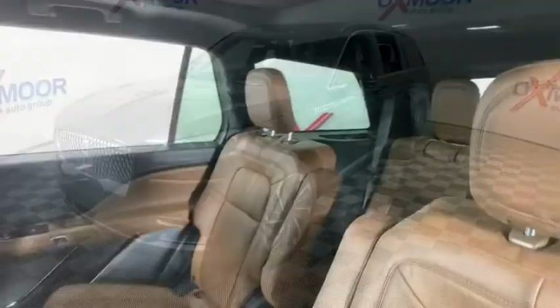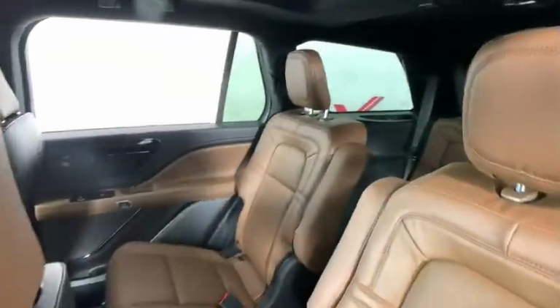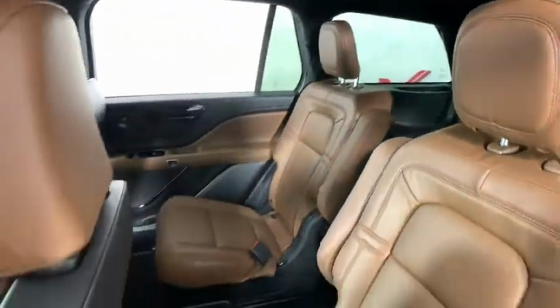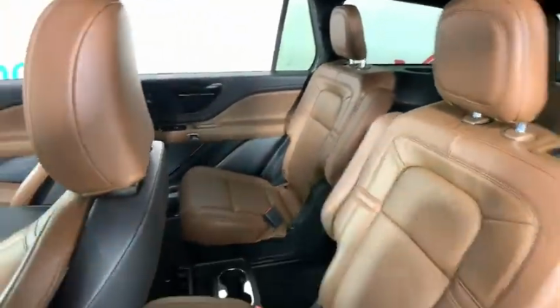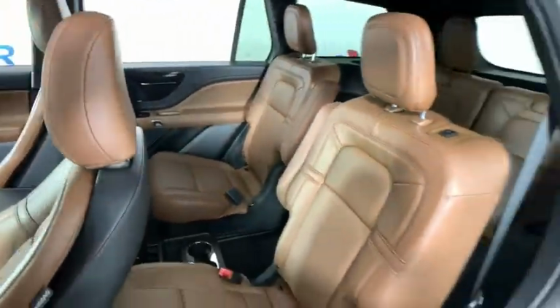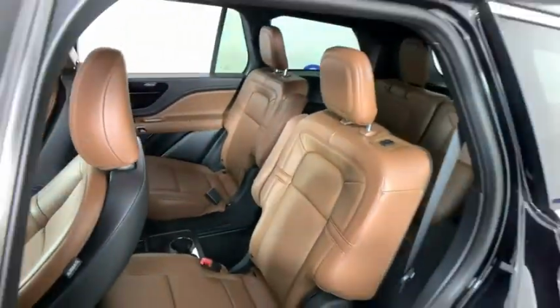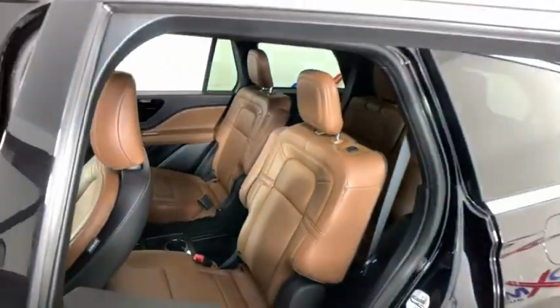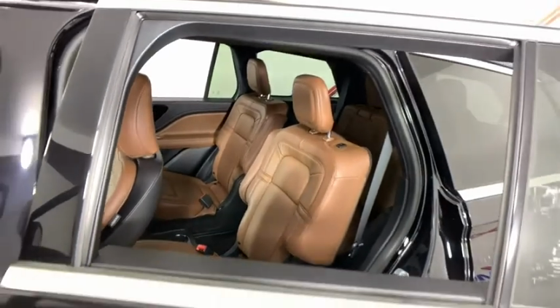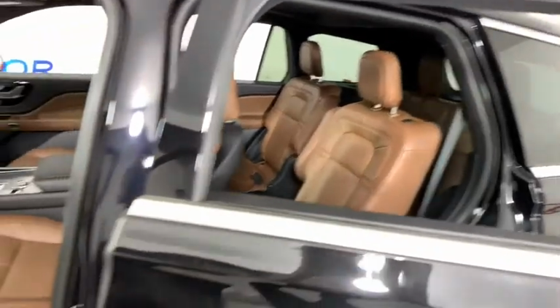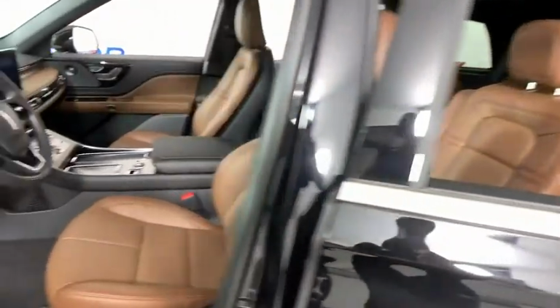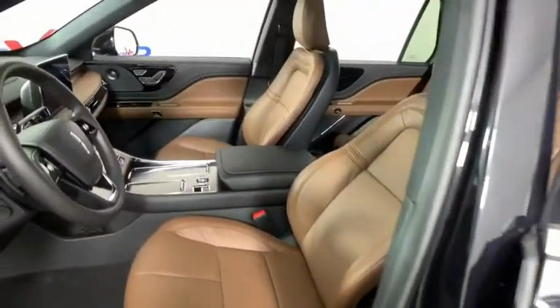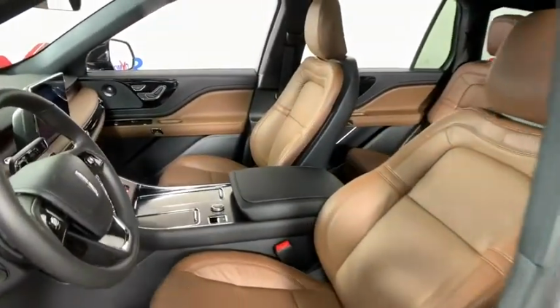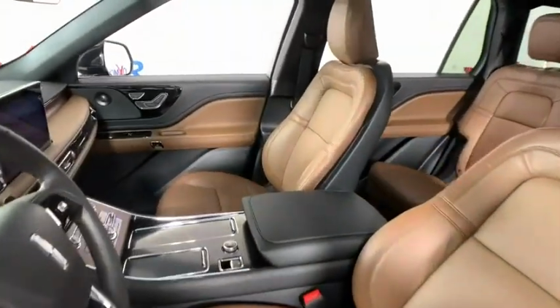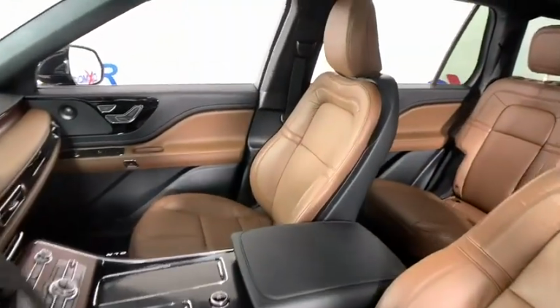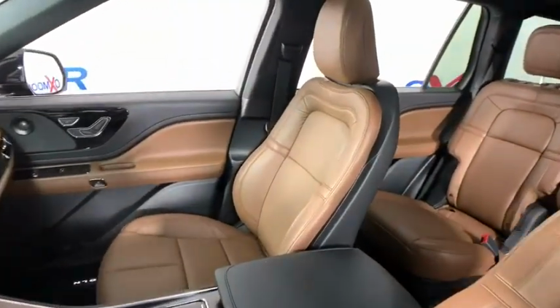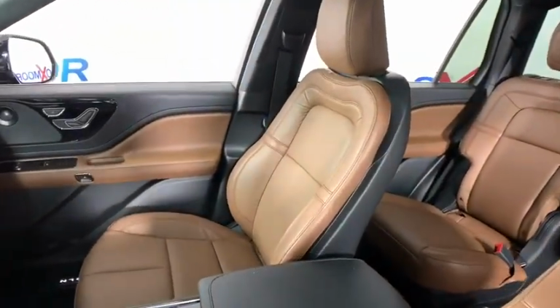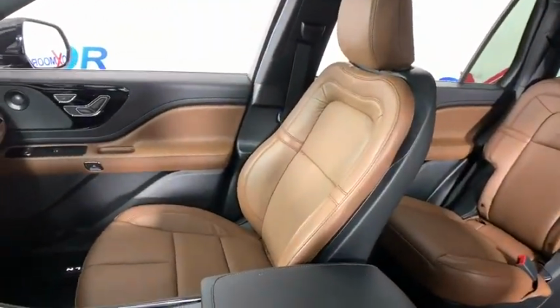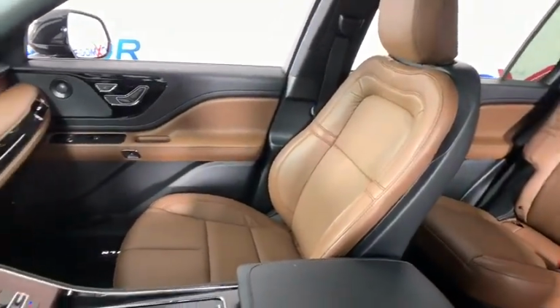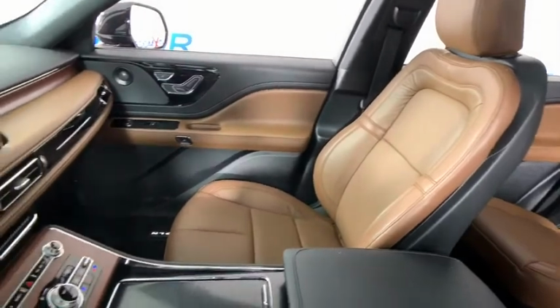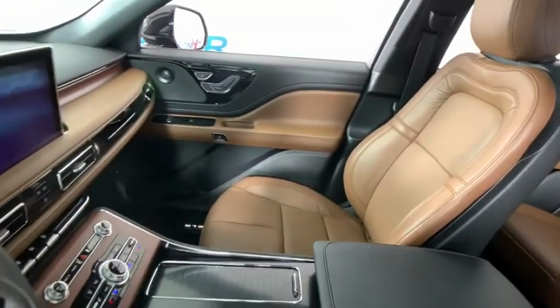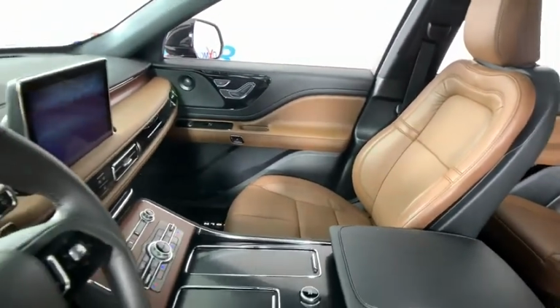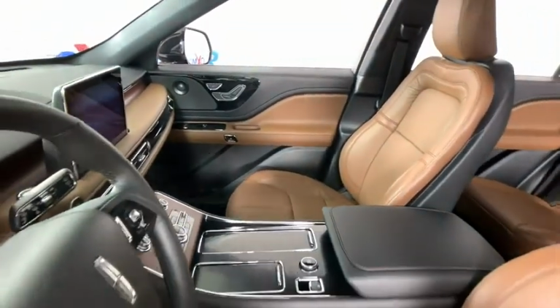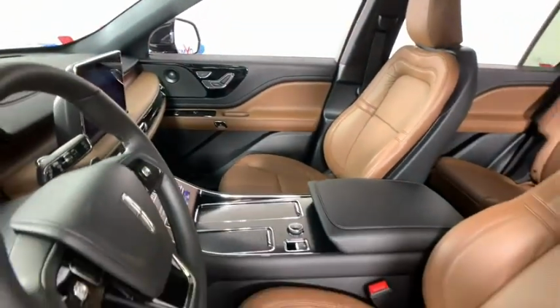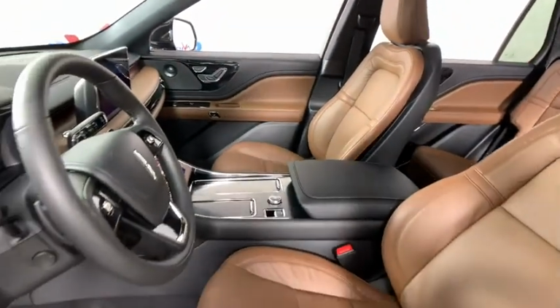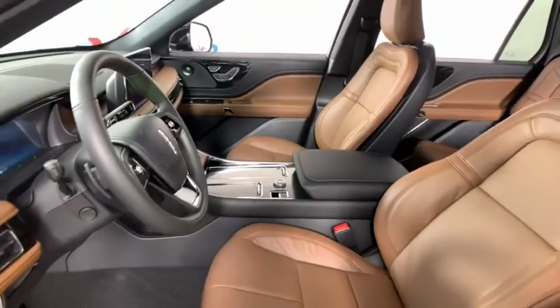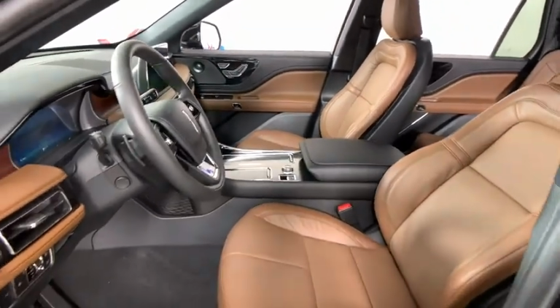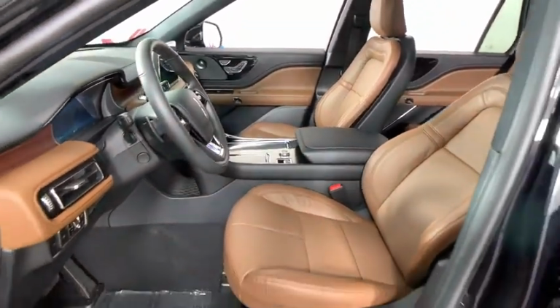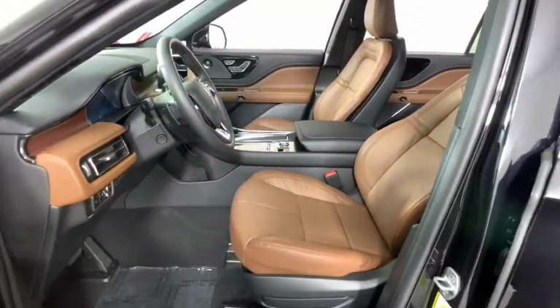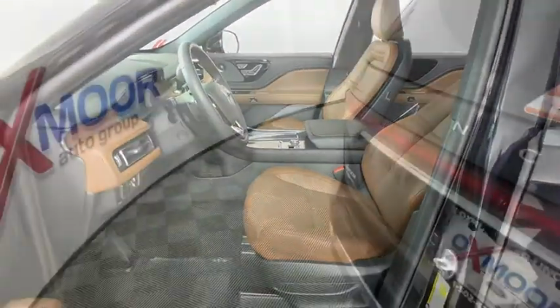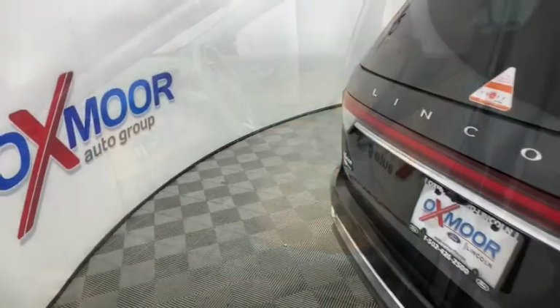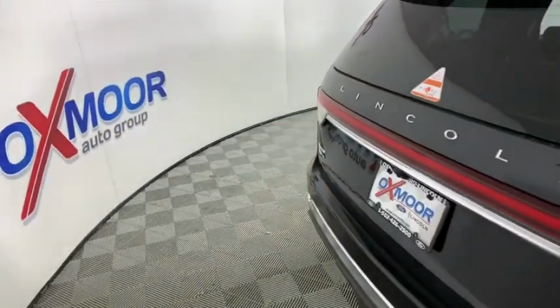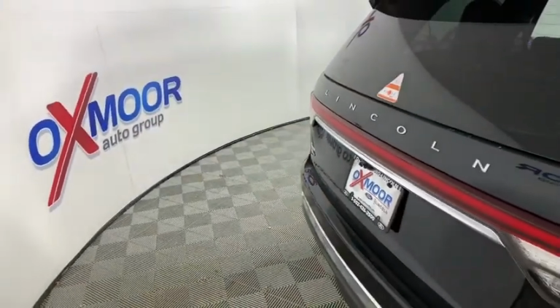Traction control, power liftgate, power passenger seat, navigation system, dual airbags, power steering, four-wheel disc brakes, active suspension system, universal garage door opener, electronic stability control, heated front seat, compass.